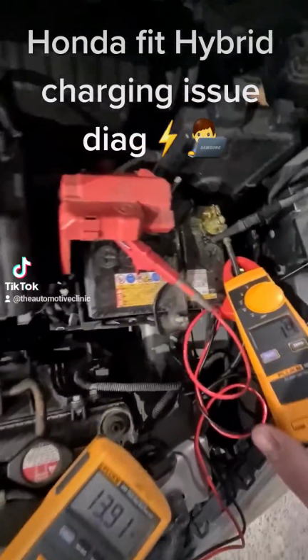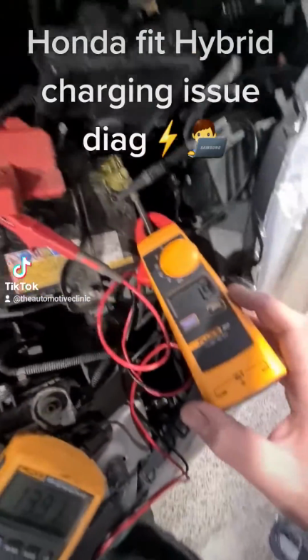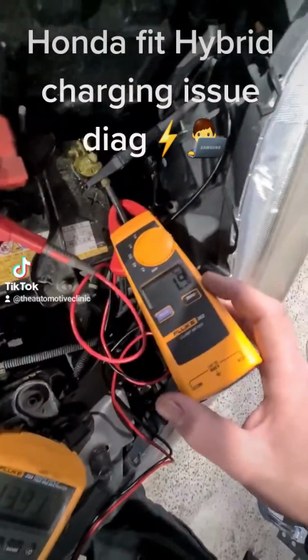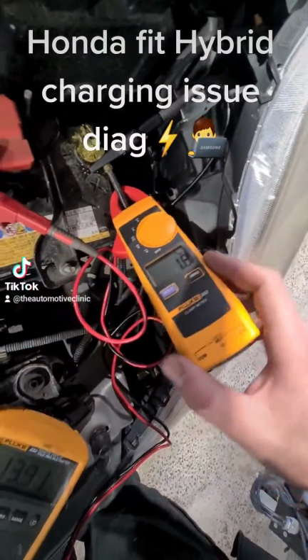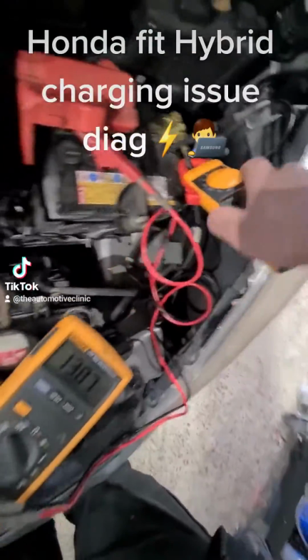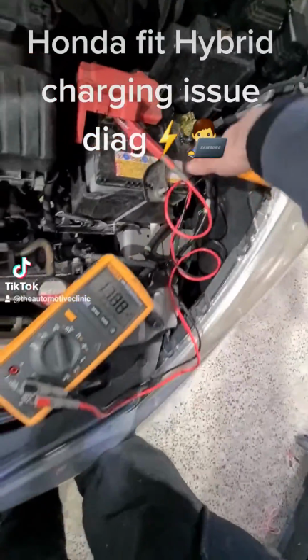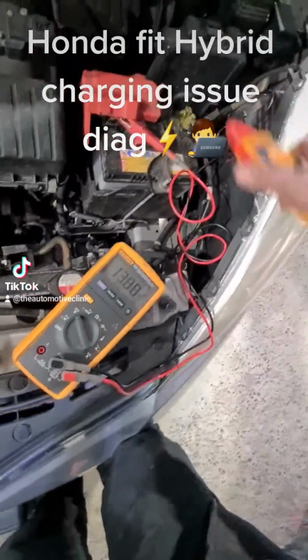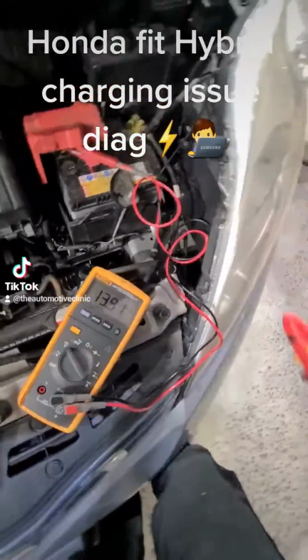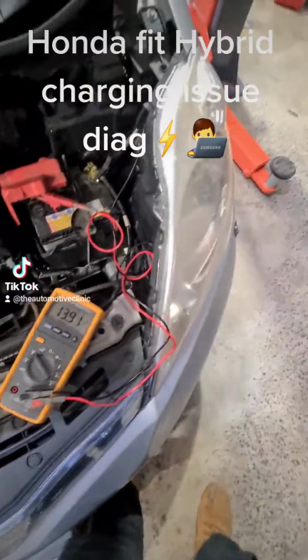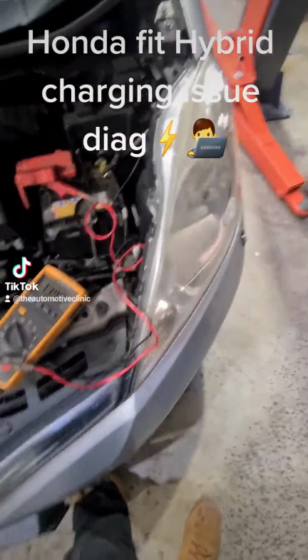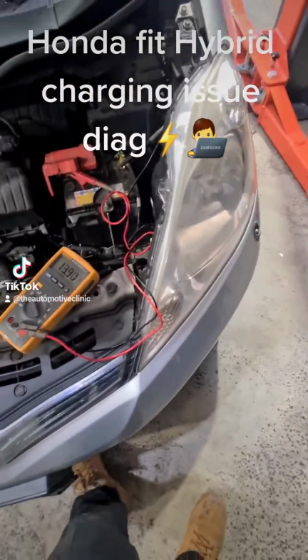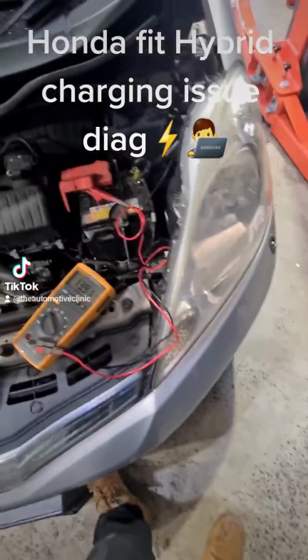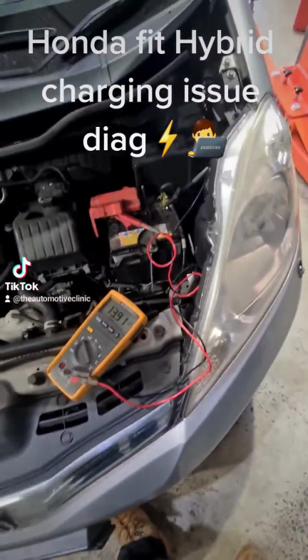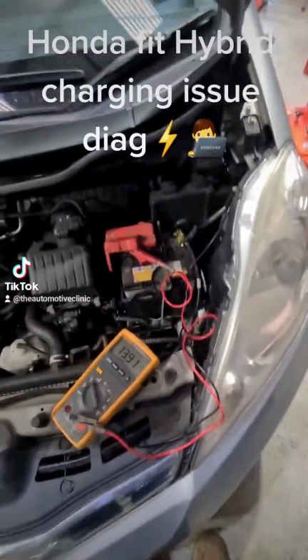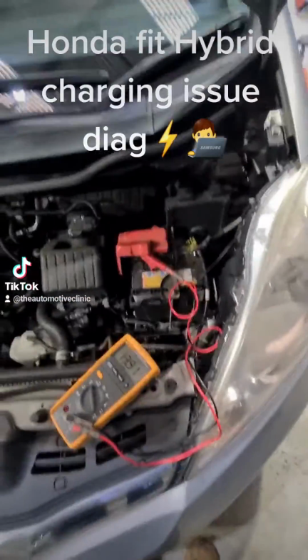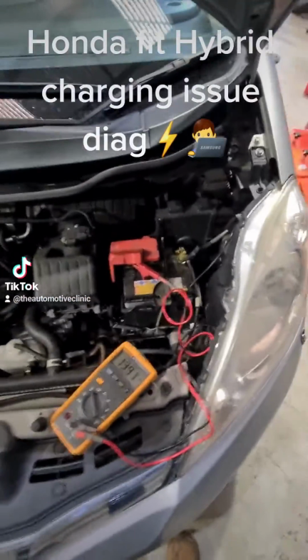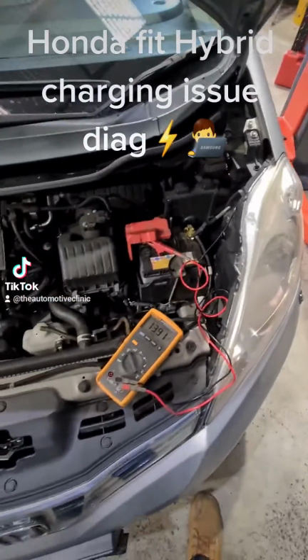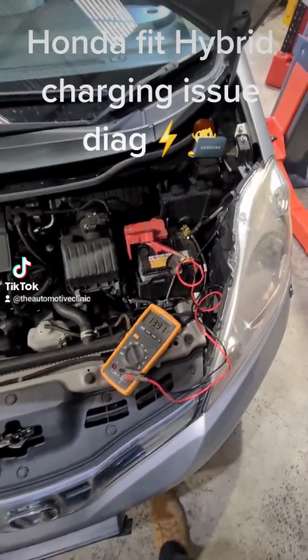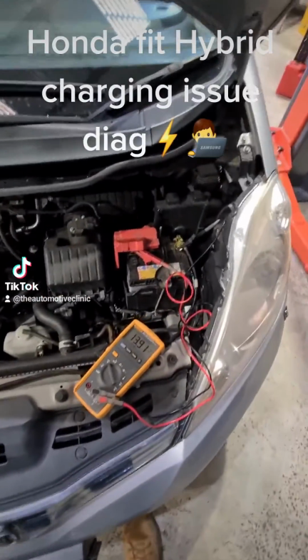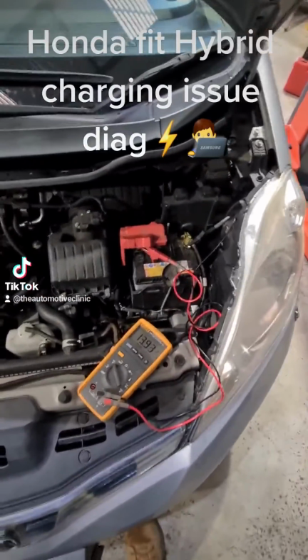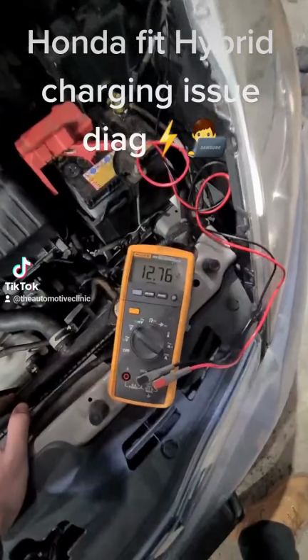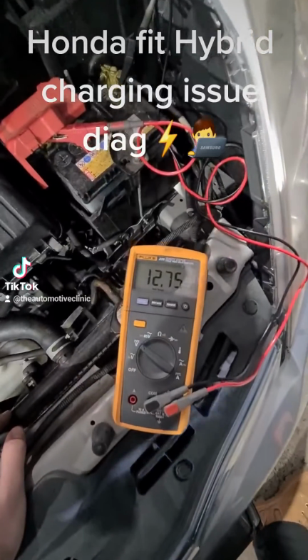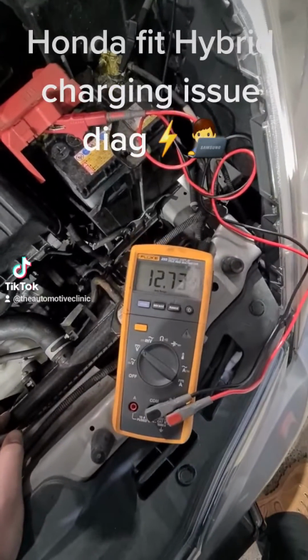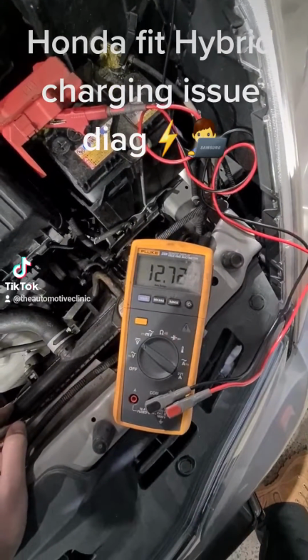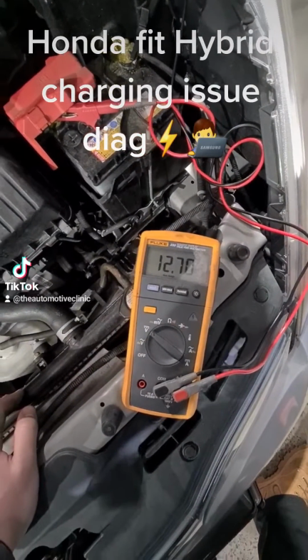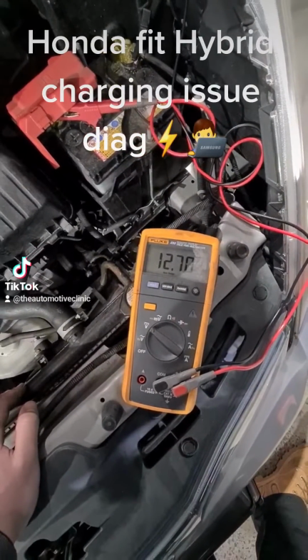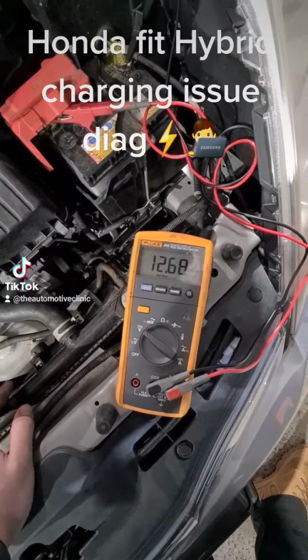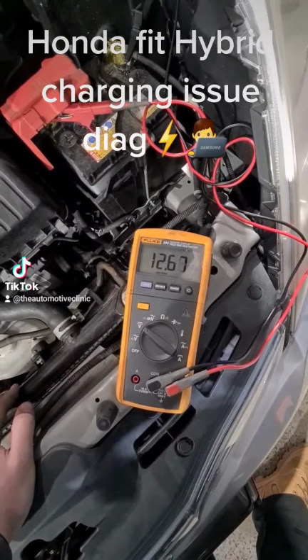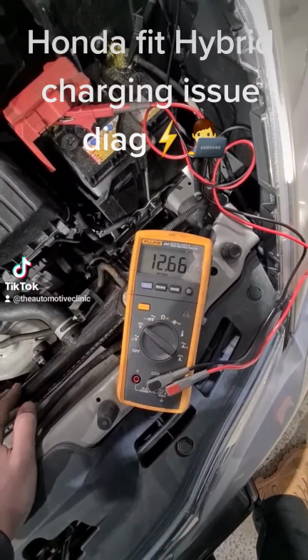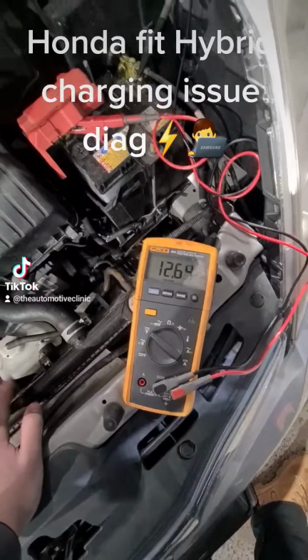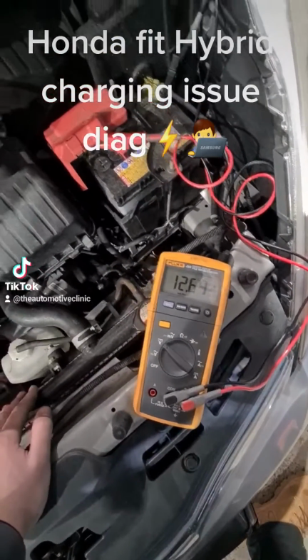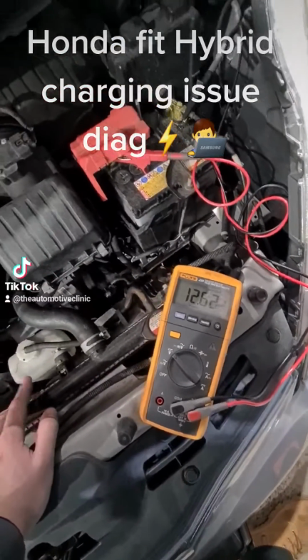But we've only got 1.9 amps going into it, so this is going to need a new 12 volt battery. What I'll do is turn this off and show you how quick that battery drops off once the car's on. As you can see the voltage is starting to bleed out of that battery and it will drop down quite quick.